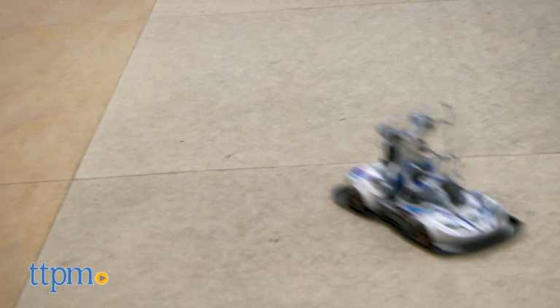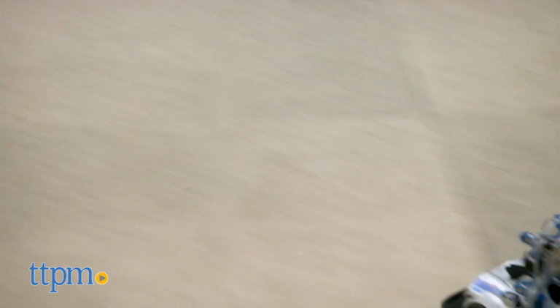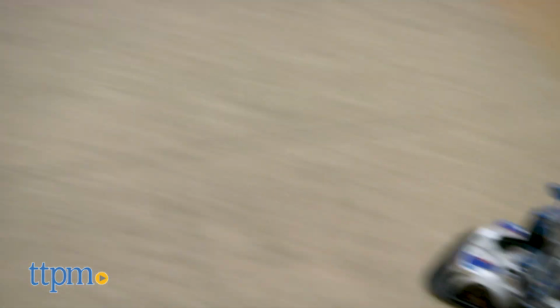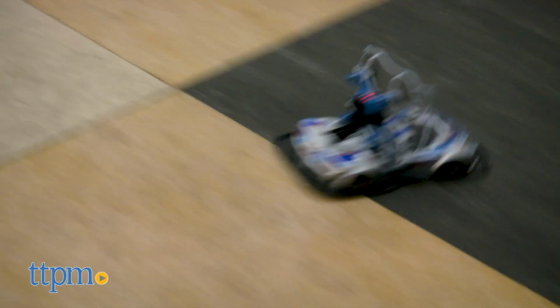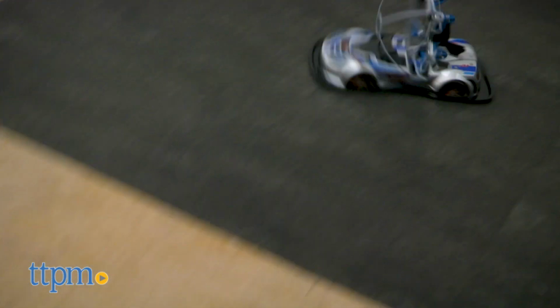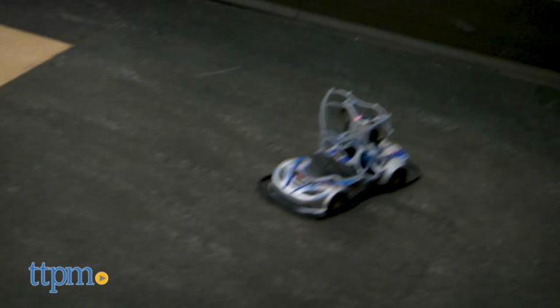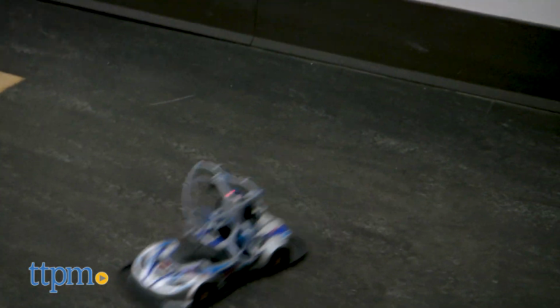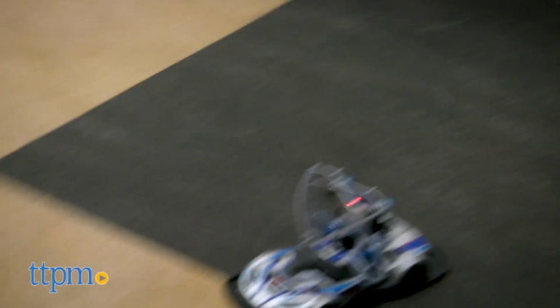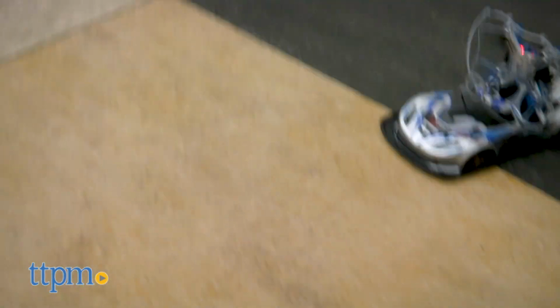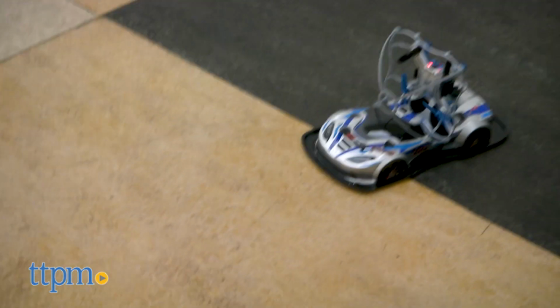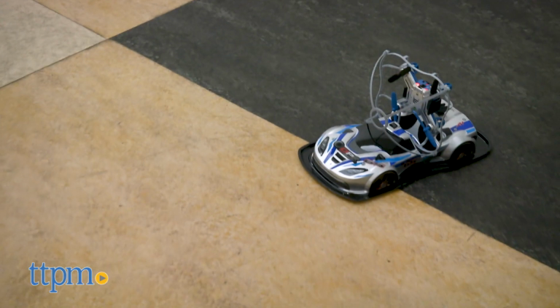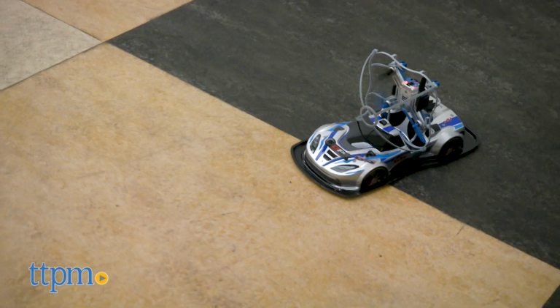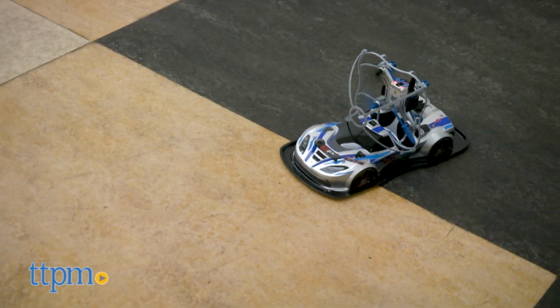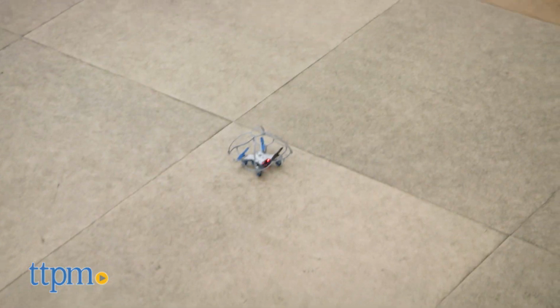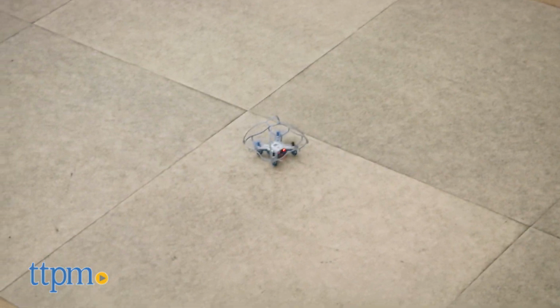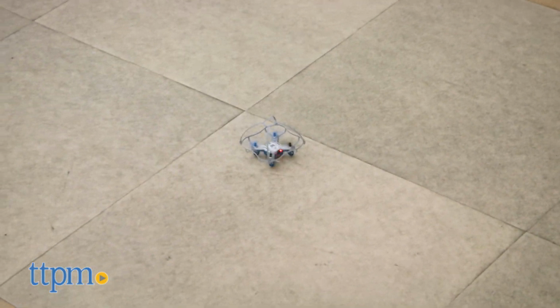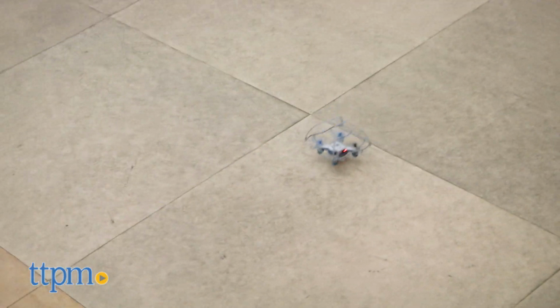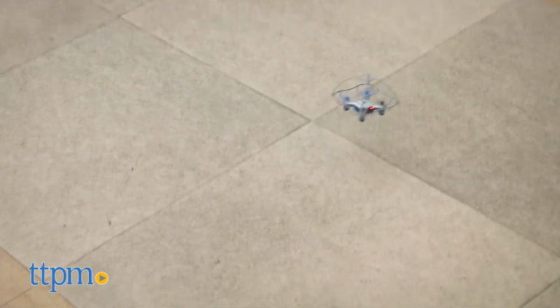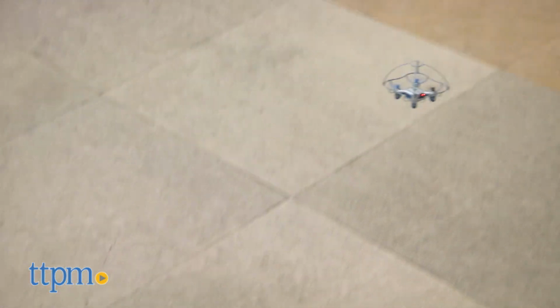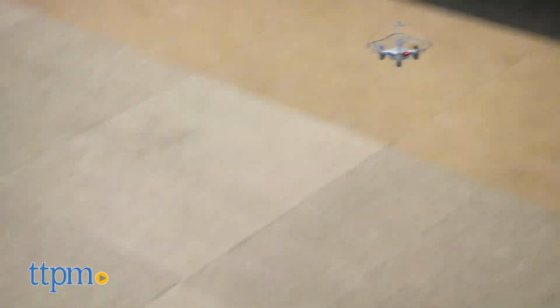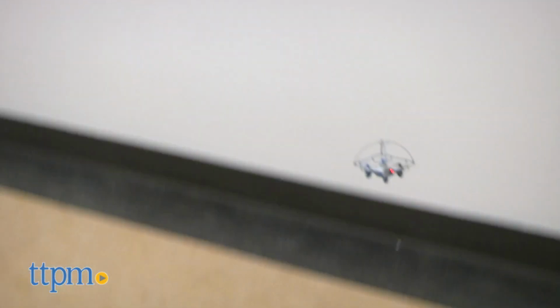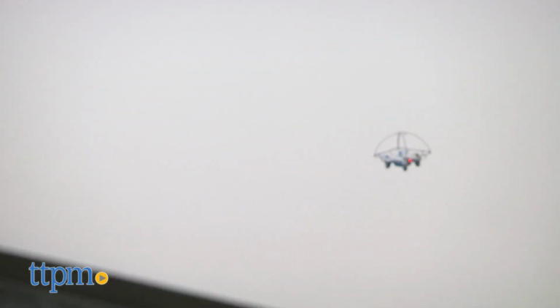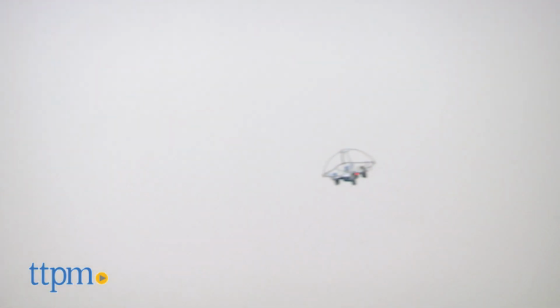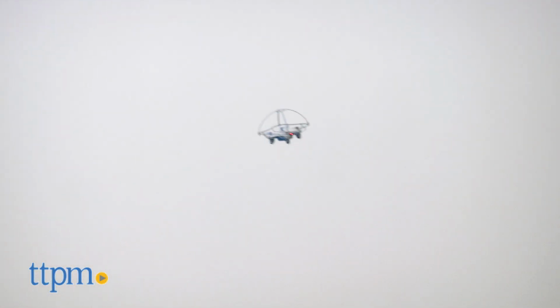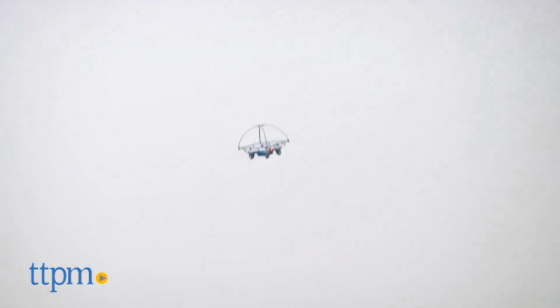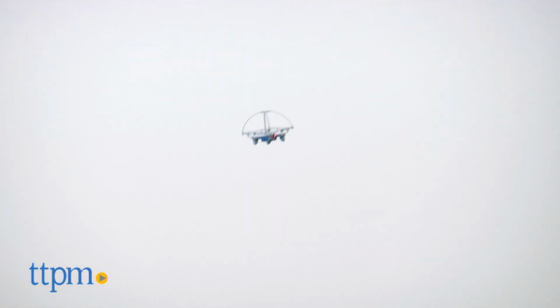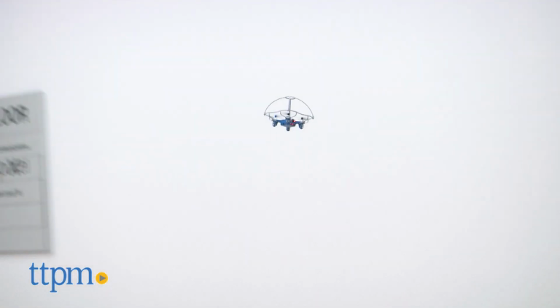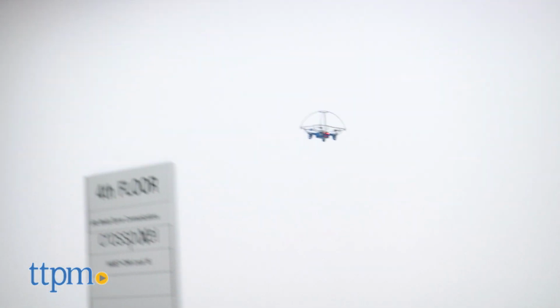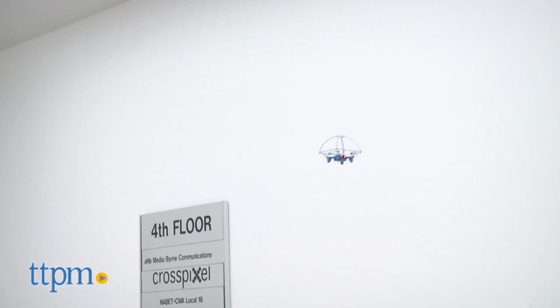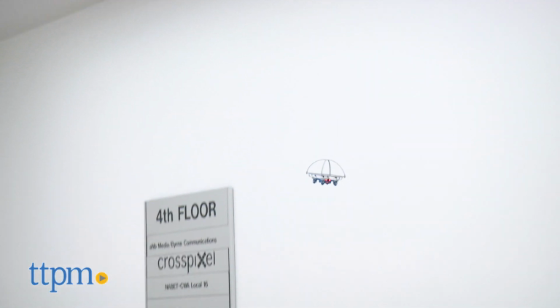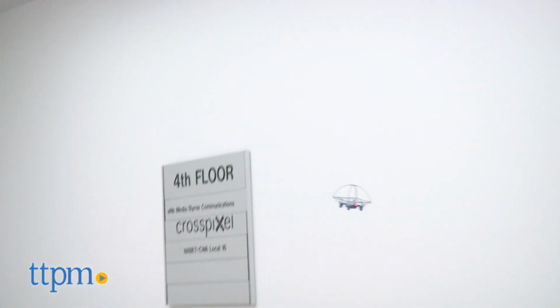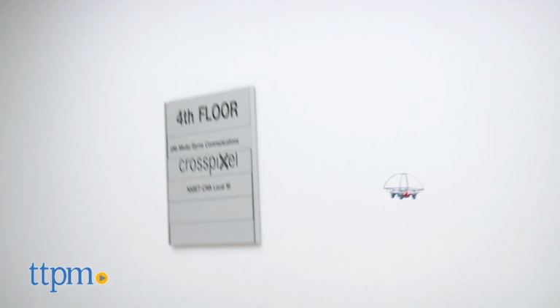Also, this drone has a range of 250 feet, and there's an all-important instruction YouTube video that will help you master your flight.